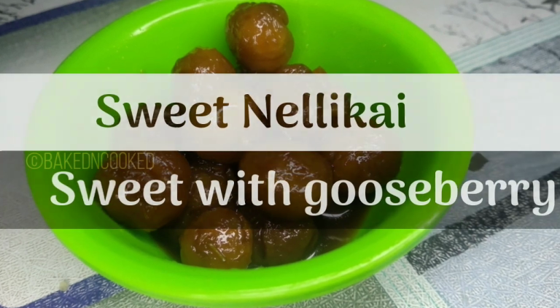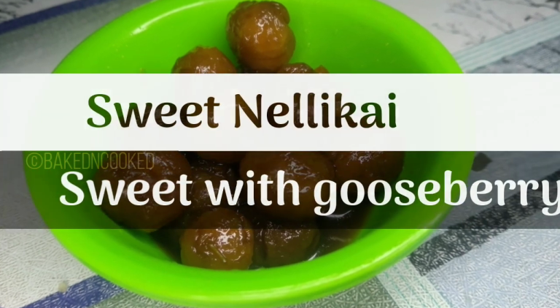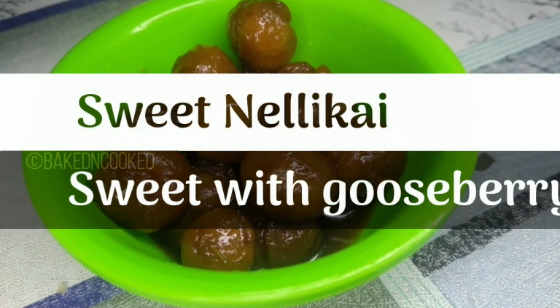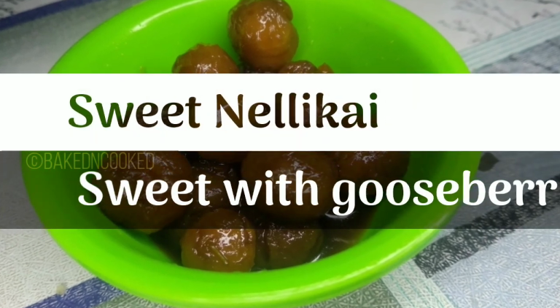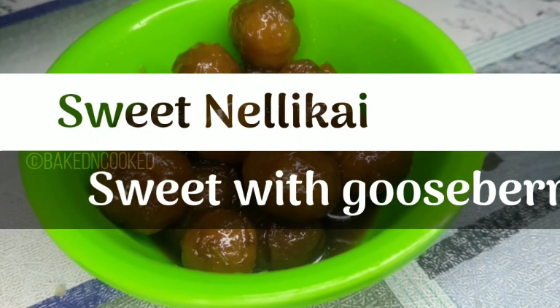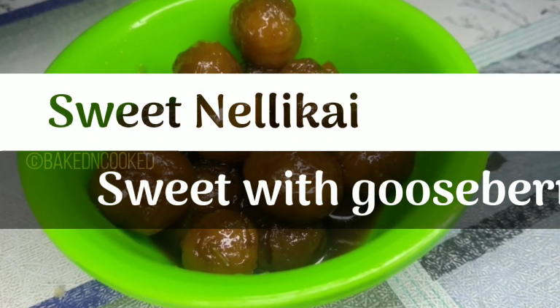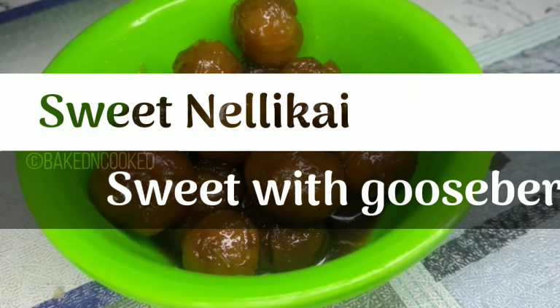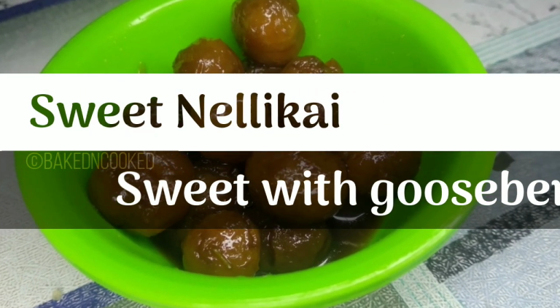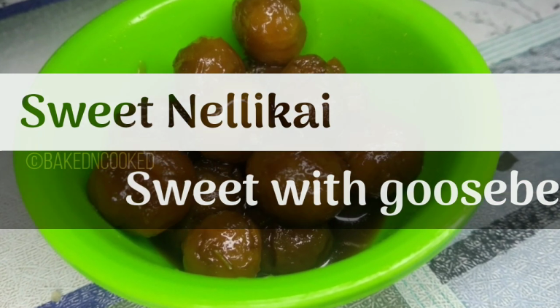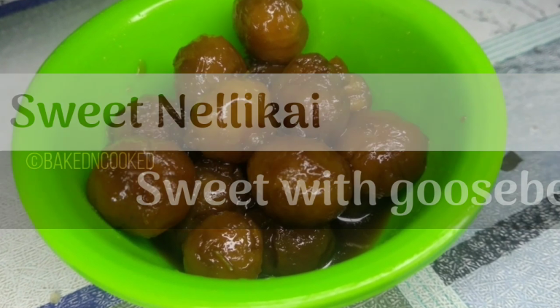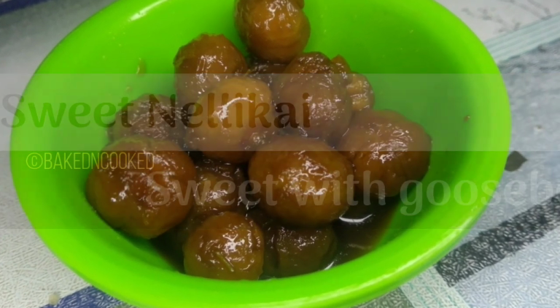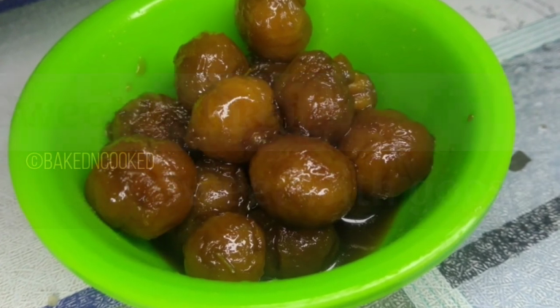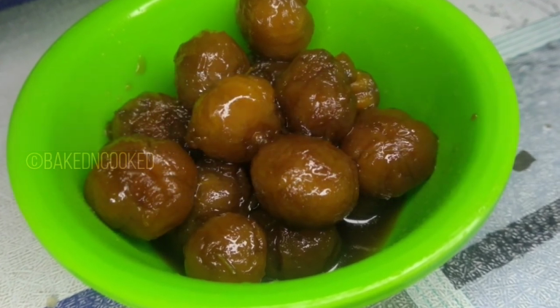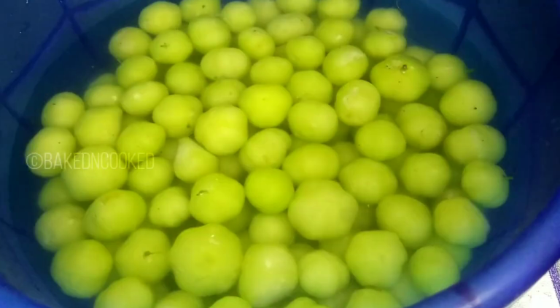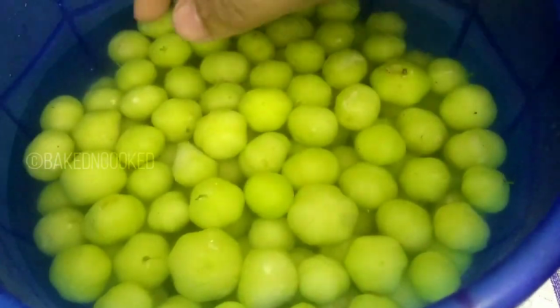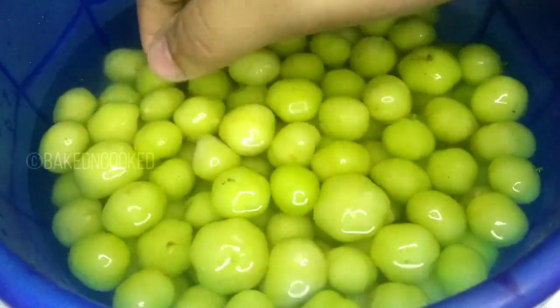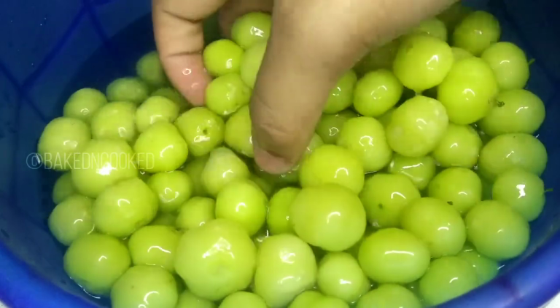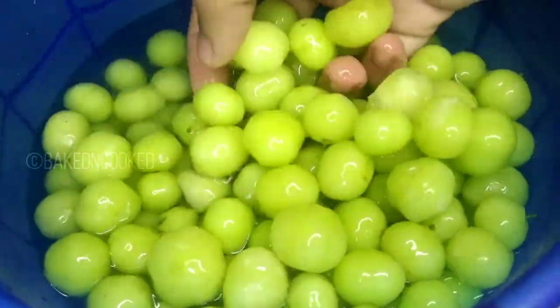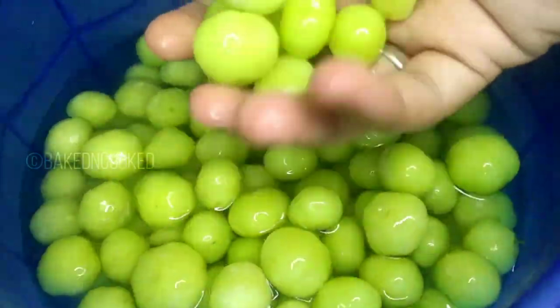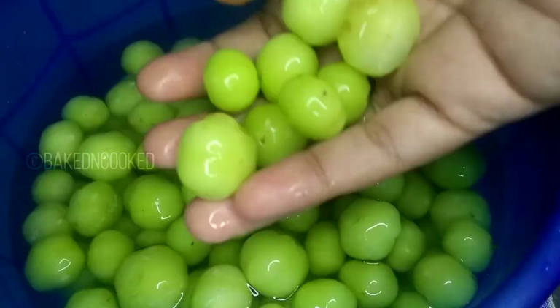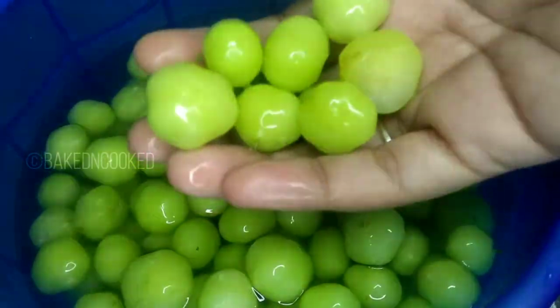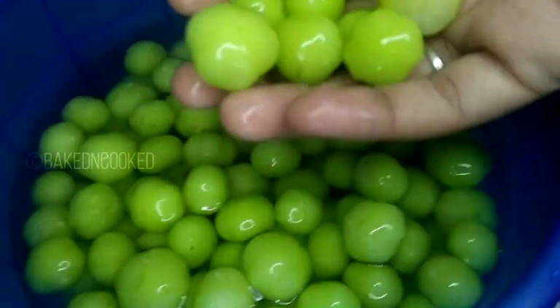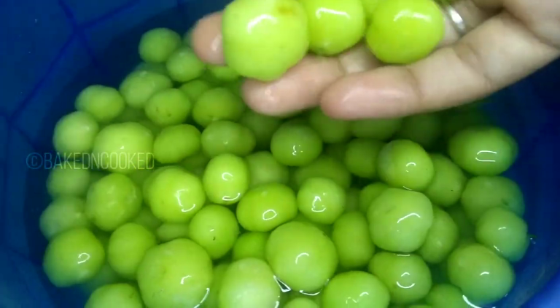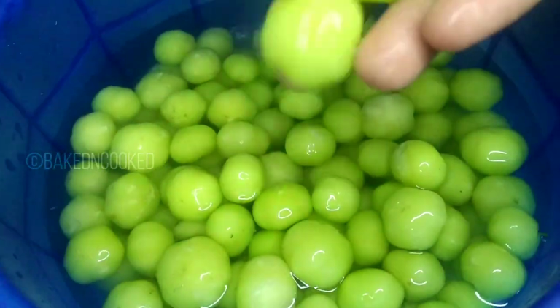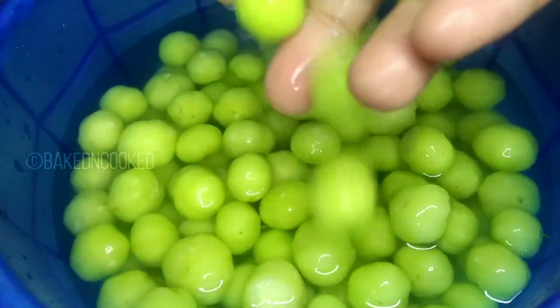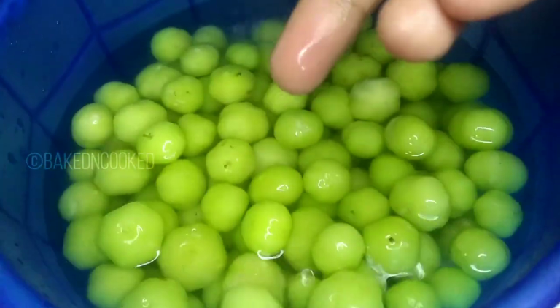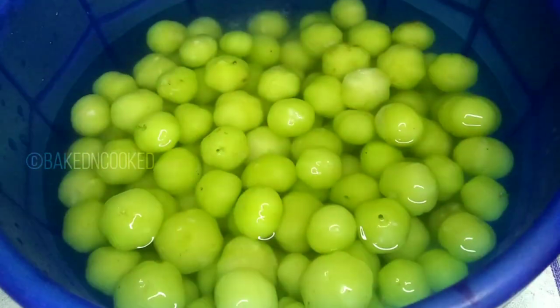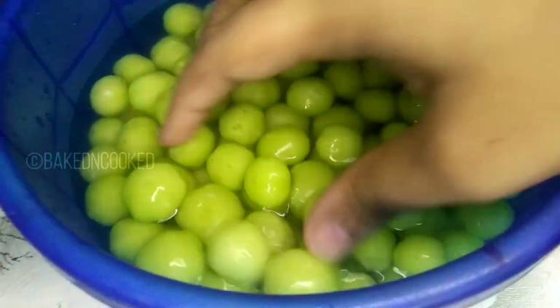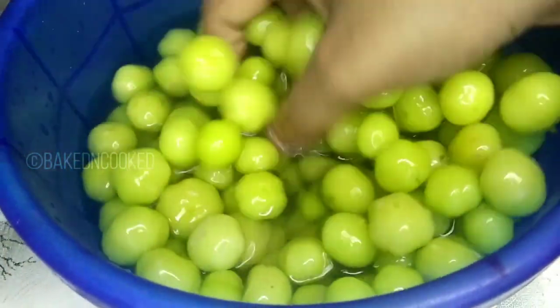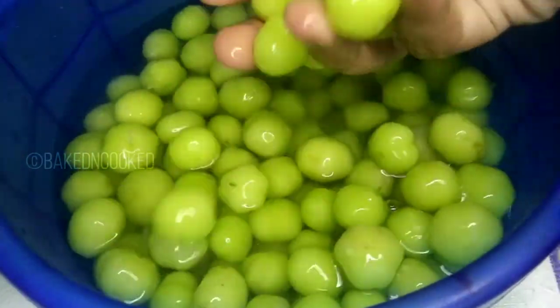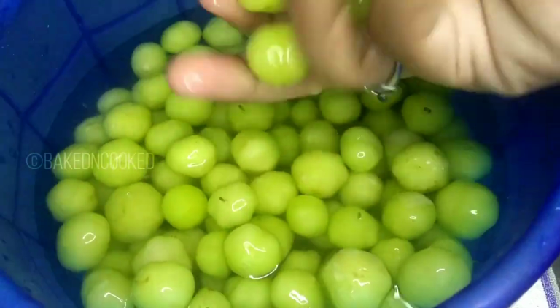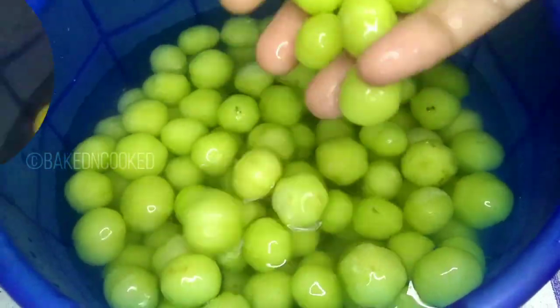Assalamu alaikum, hi friends, welcome back to my channel. In this video we will make a sweet recipe. This is a good recipe you can try.